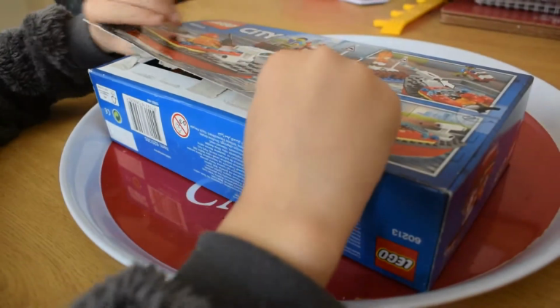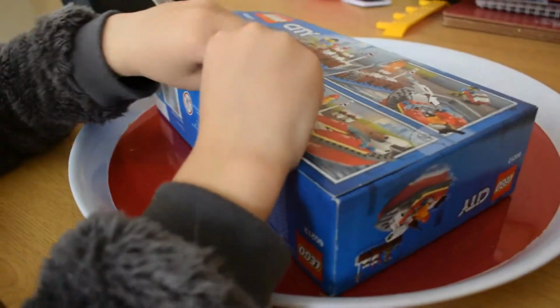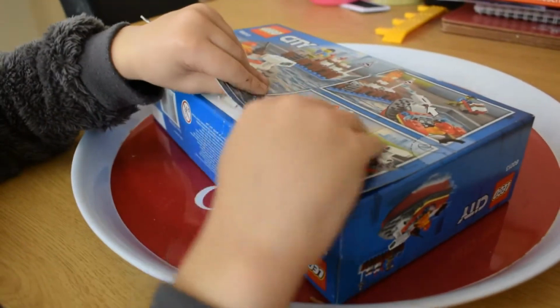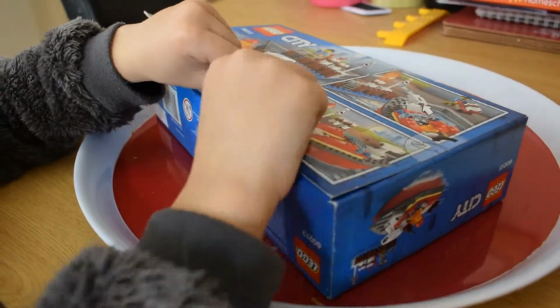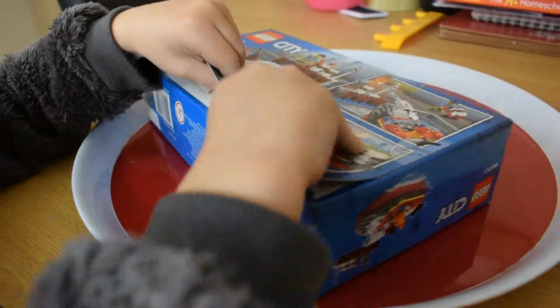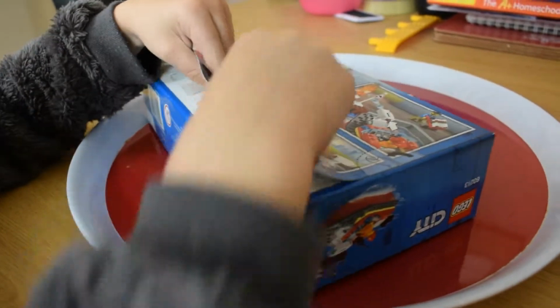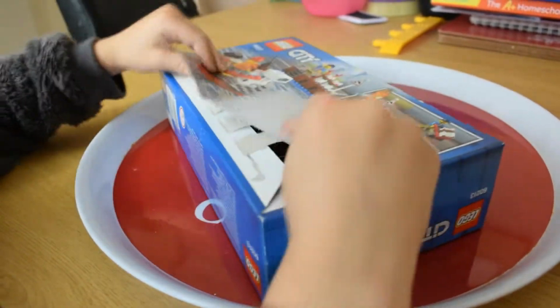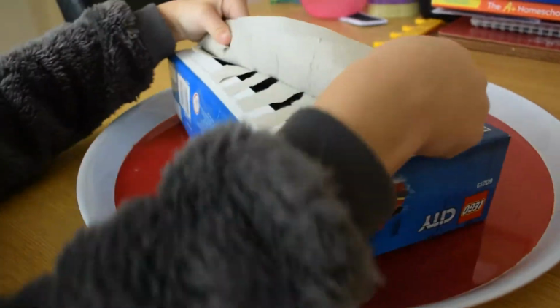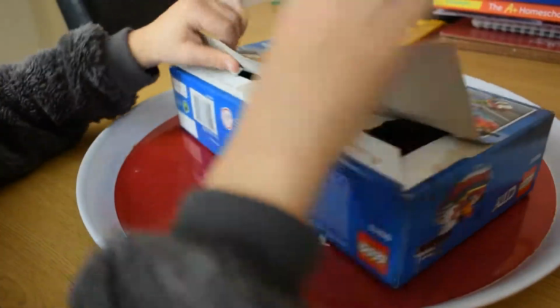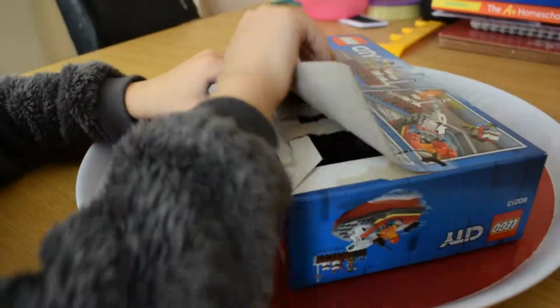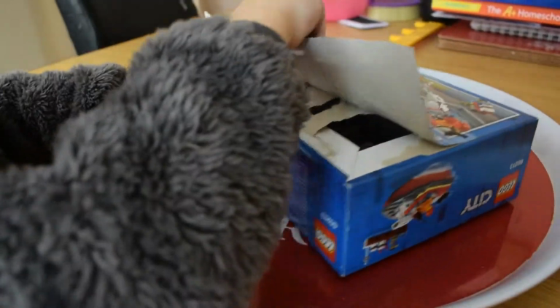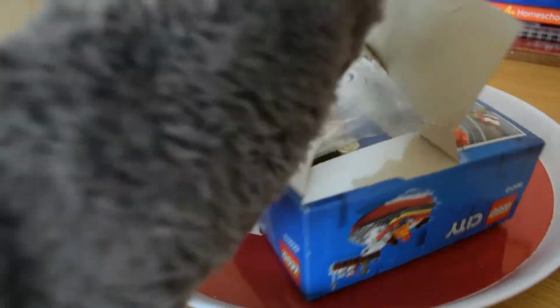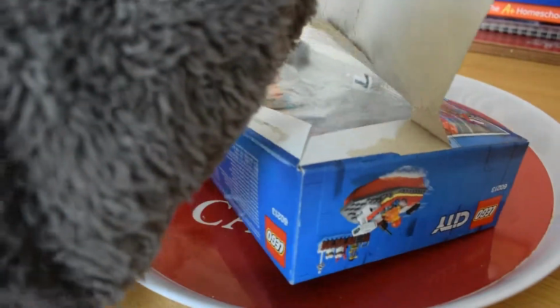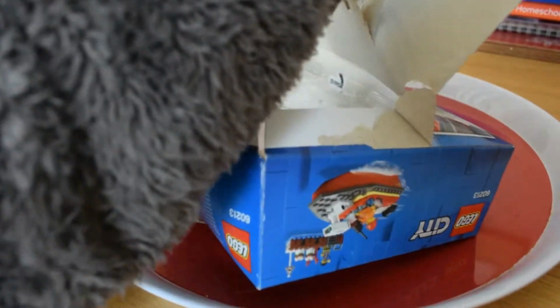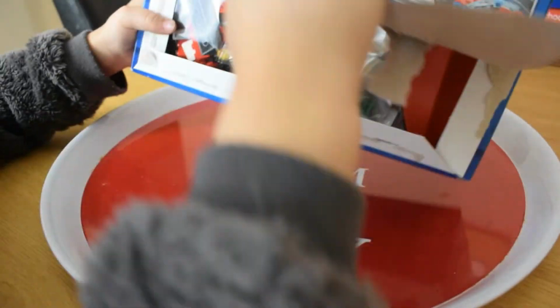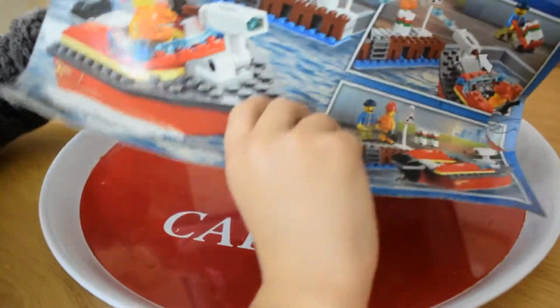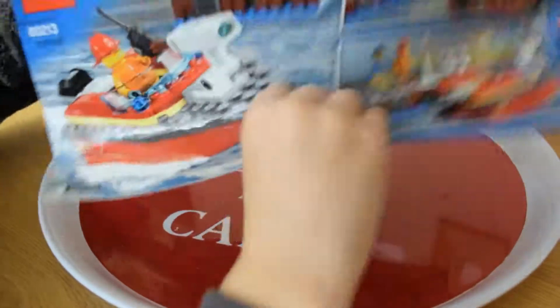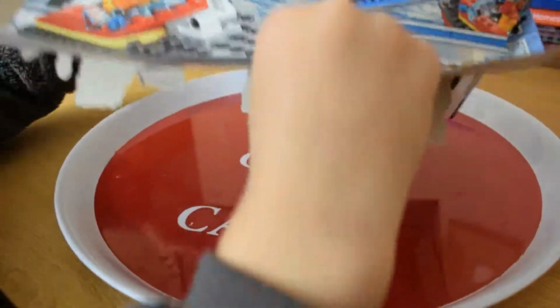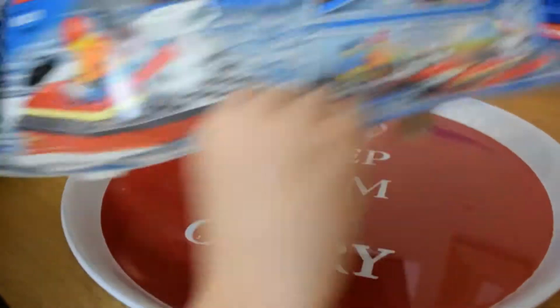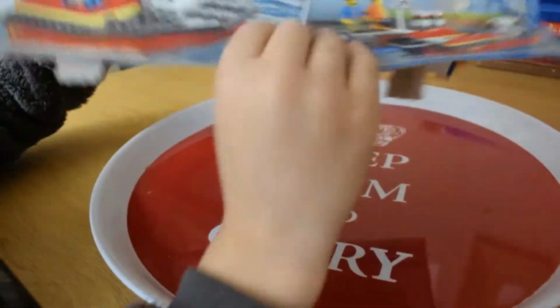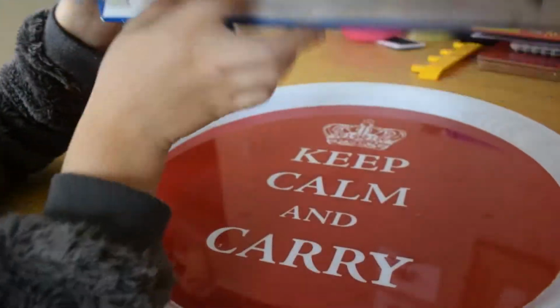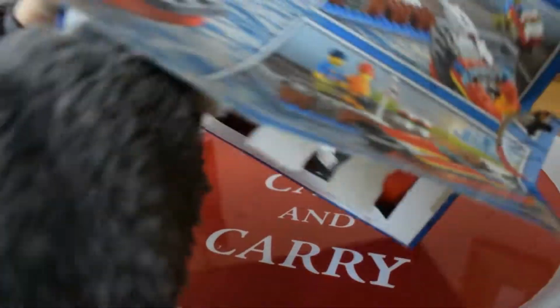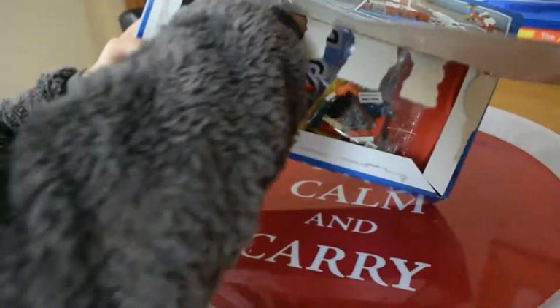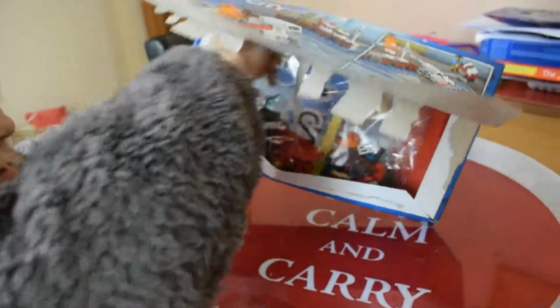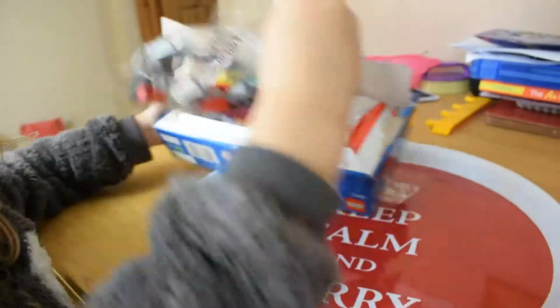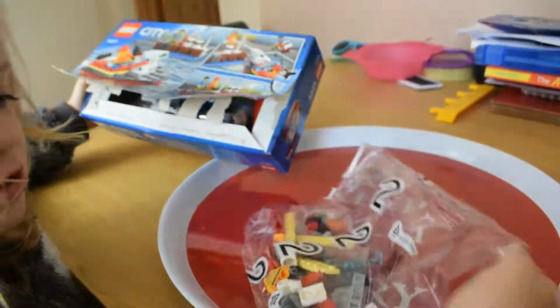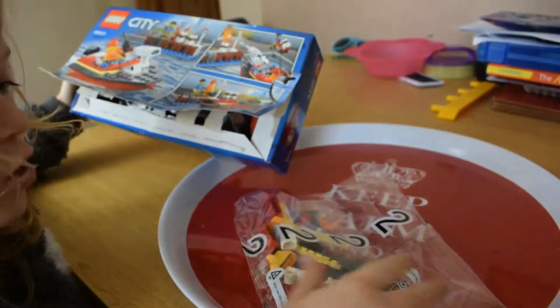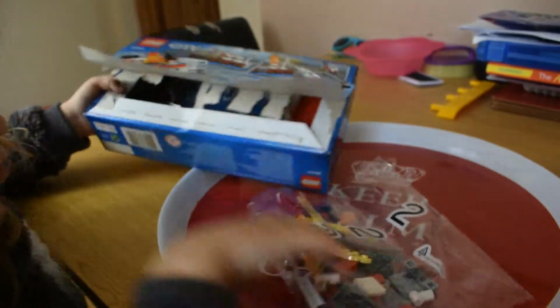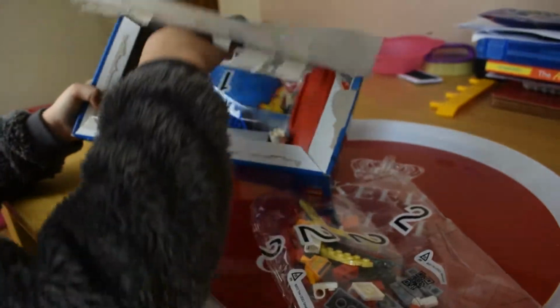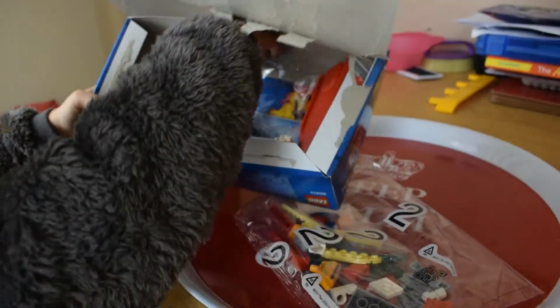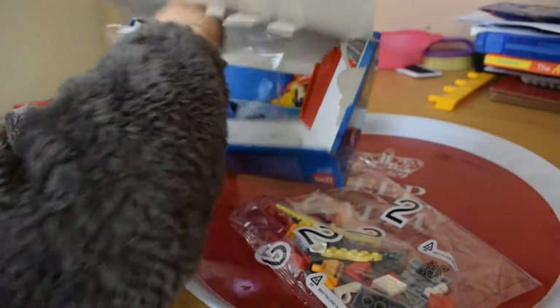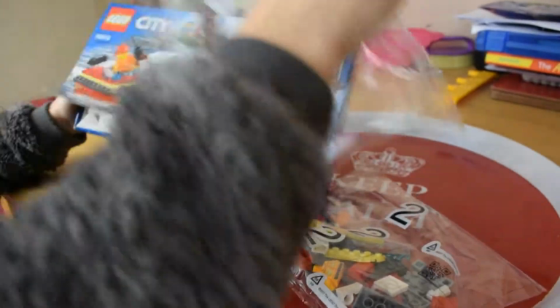Let's open it up then. I'm about to open it up. It has numbers on. Page two. Page one.